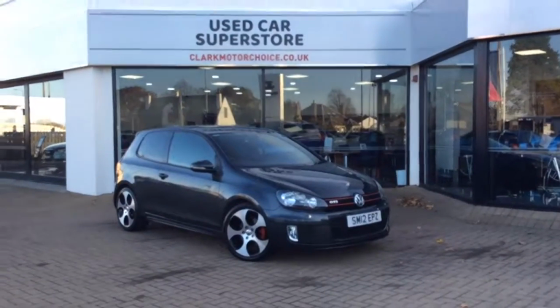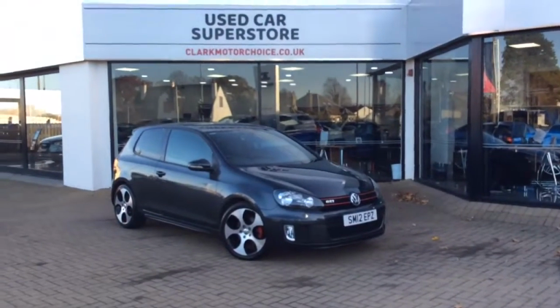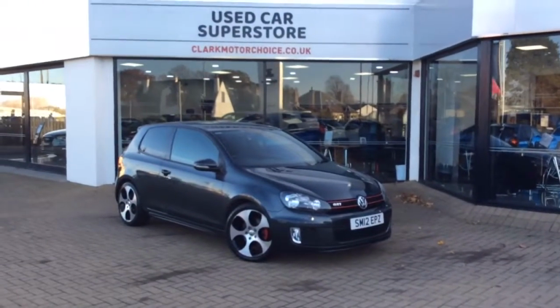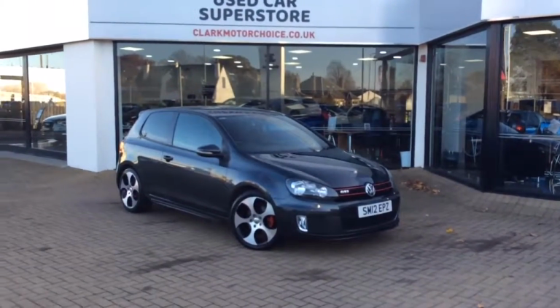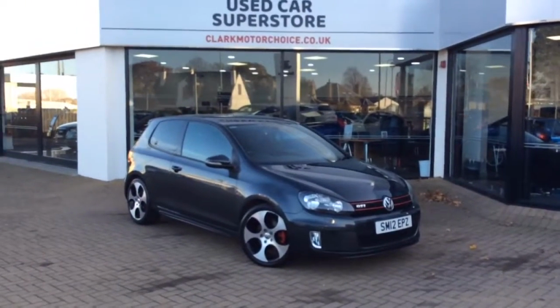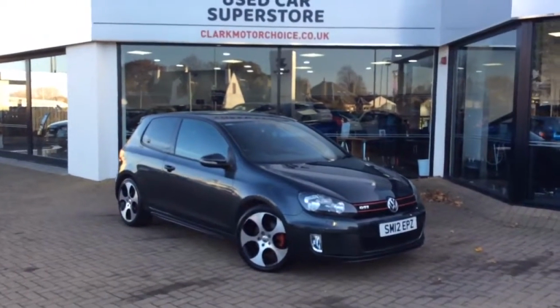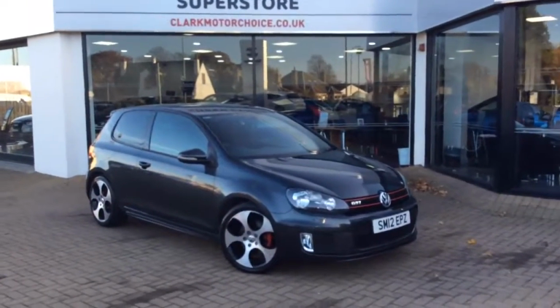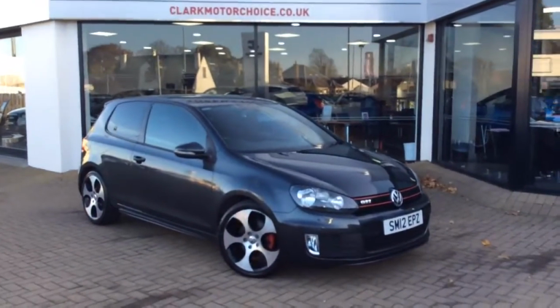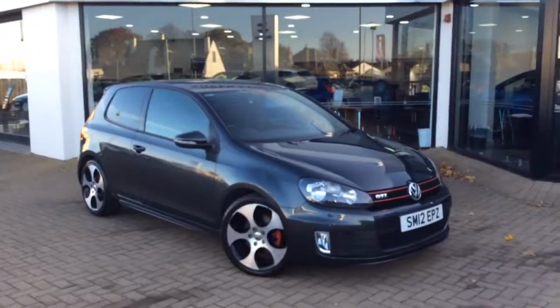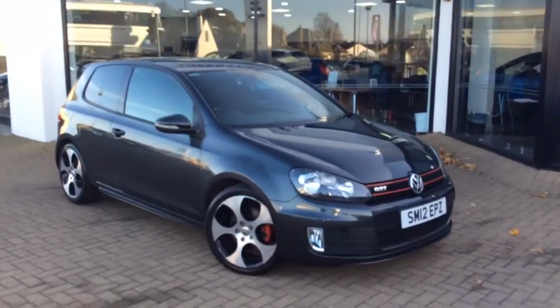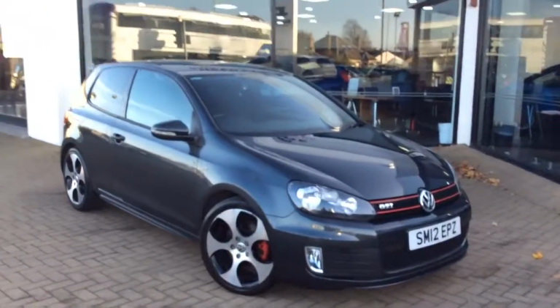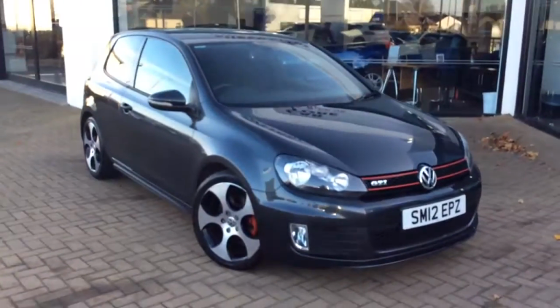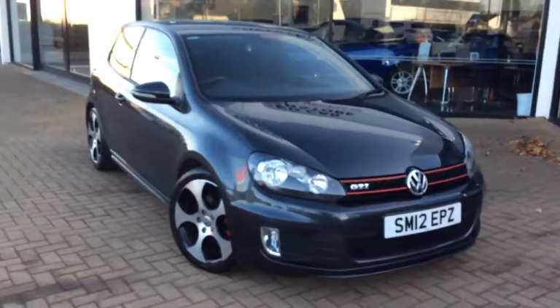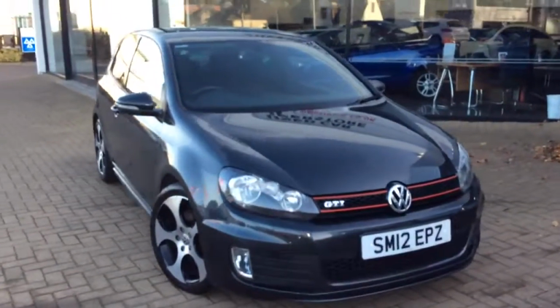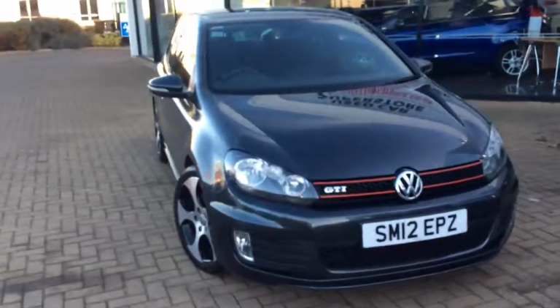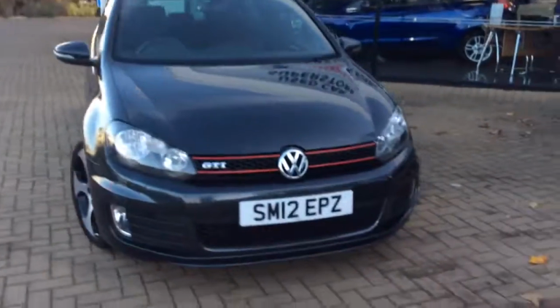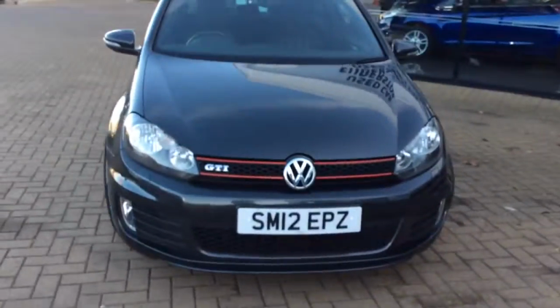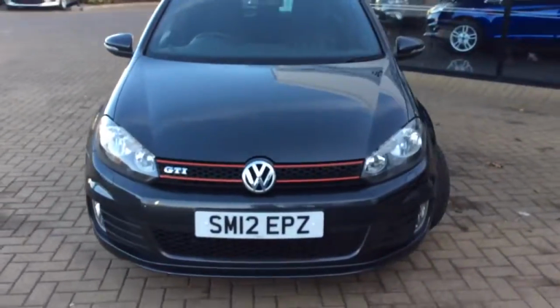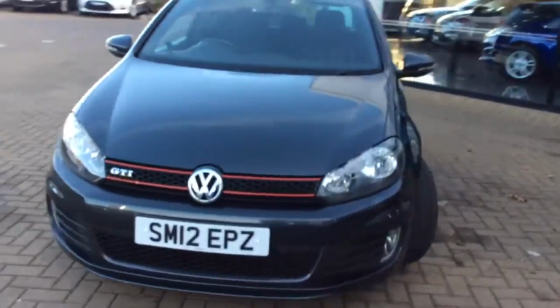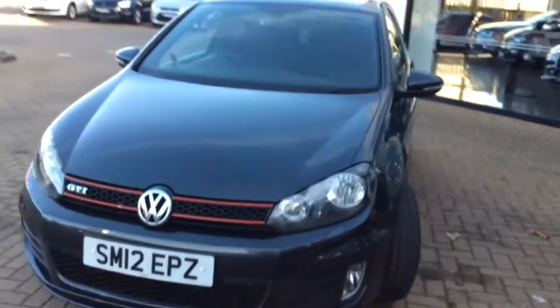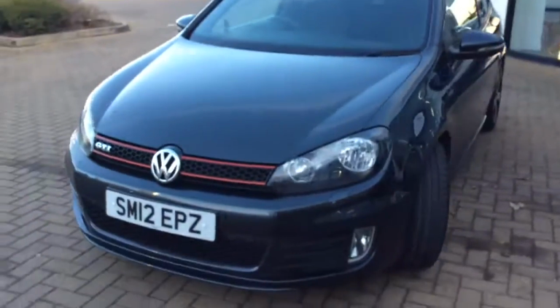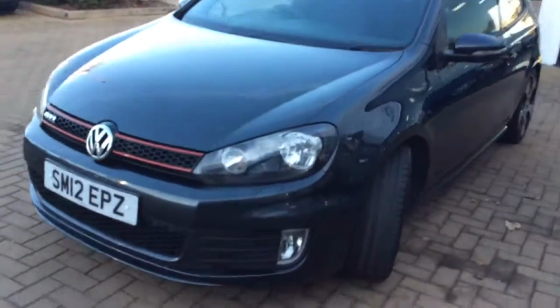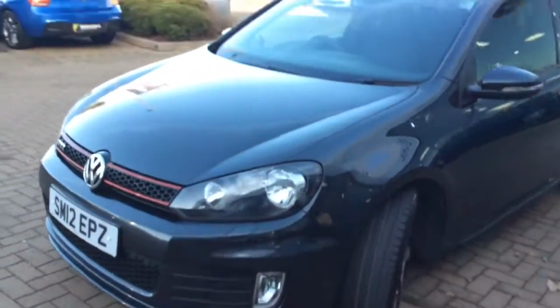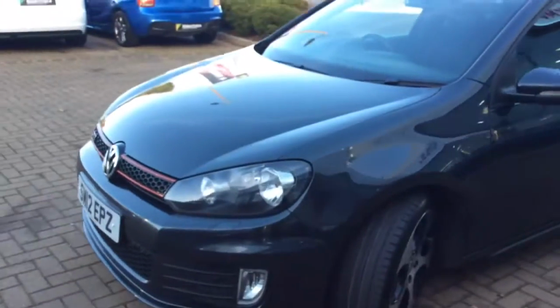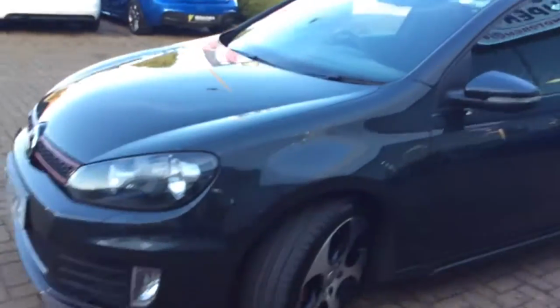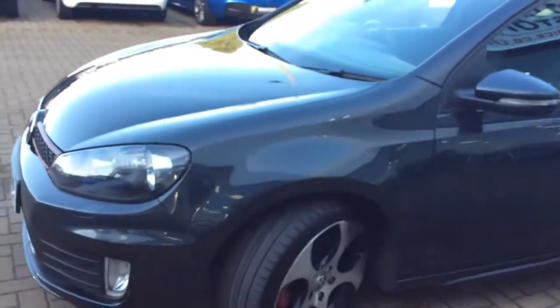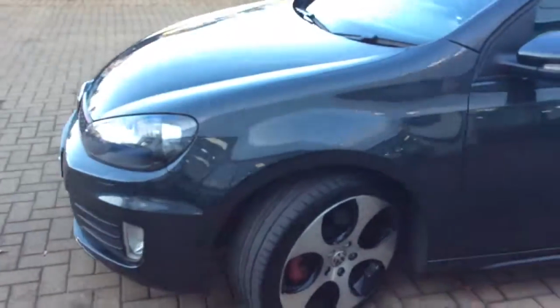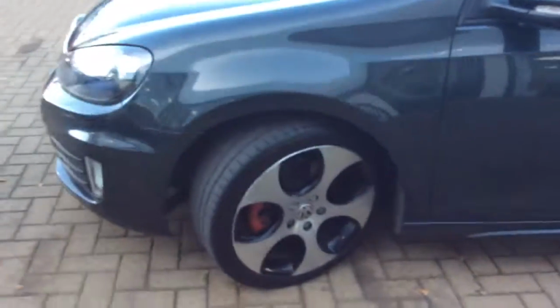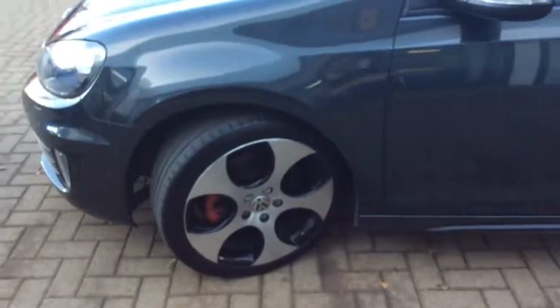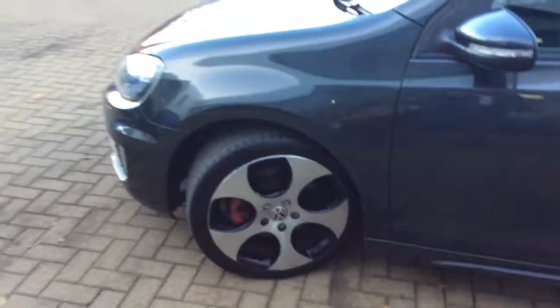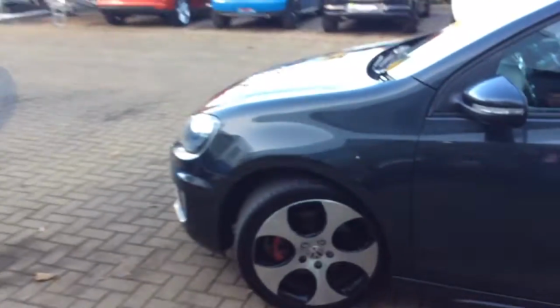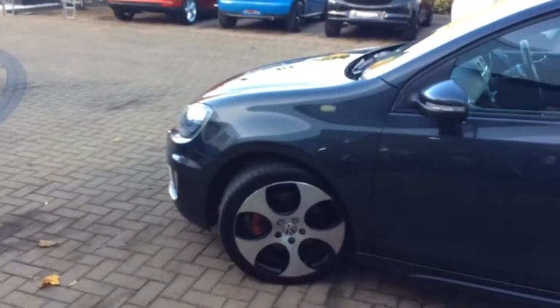Welcome to Clark Motor Choices. Today we have a Volkswagen Golf GTI. As you can see, this is a Mark VI, finished in grey, with the upgraded Monza alloy wheels on it. The car itself is a 2 litre petrol and it's covered 54,000 miles.